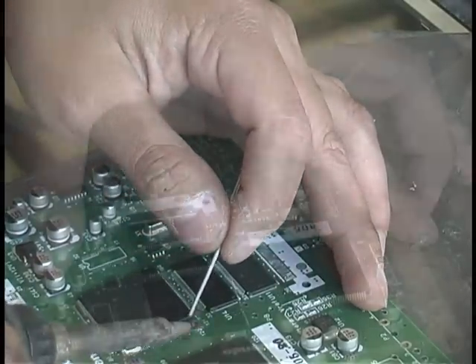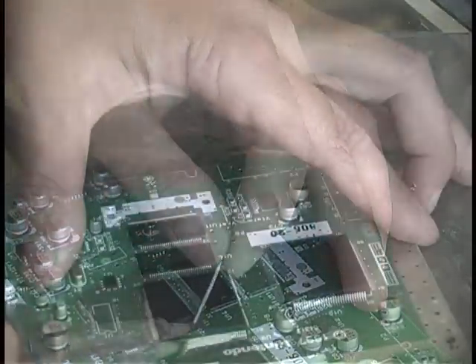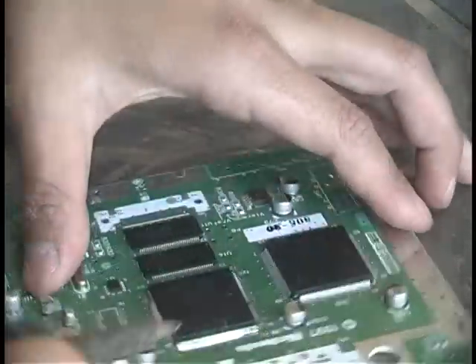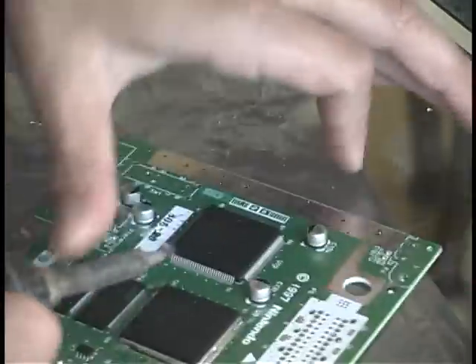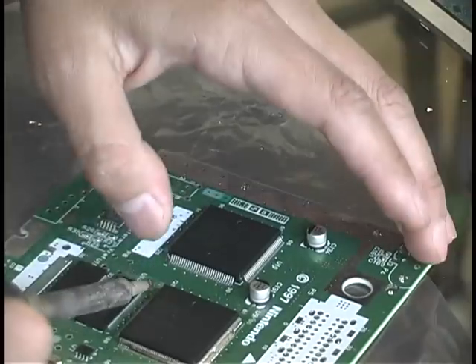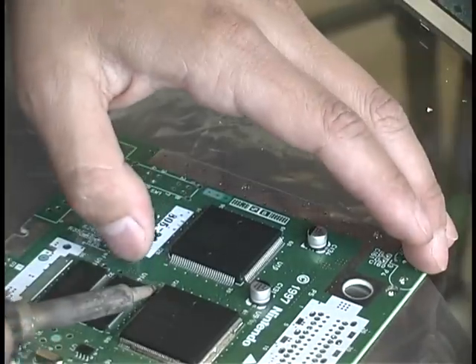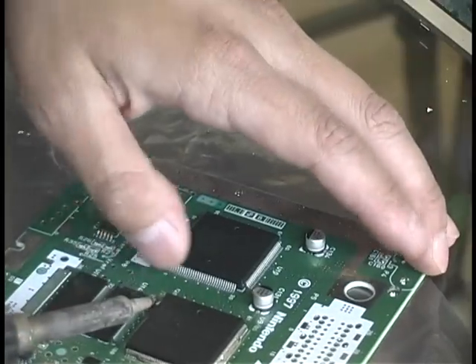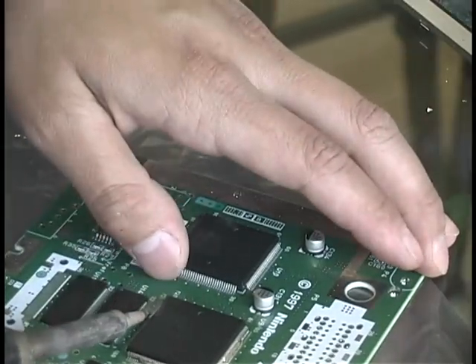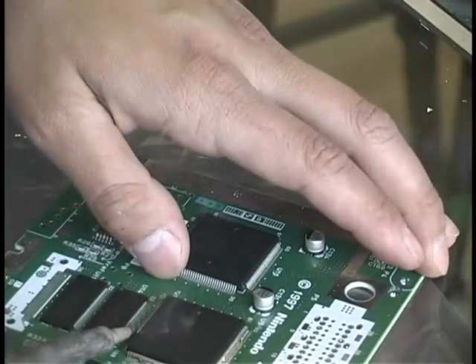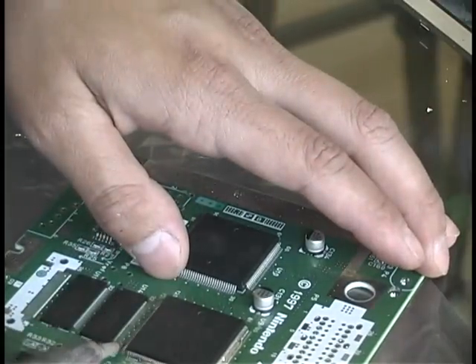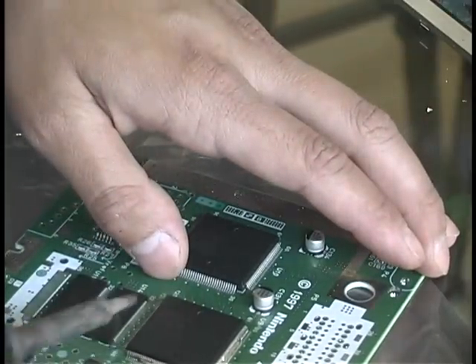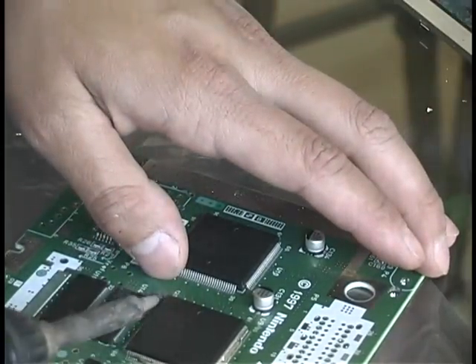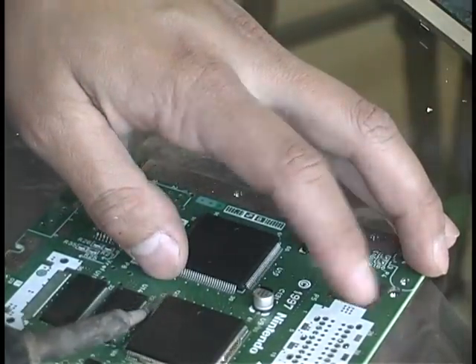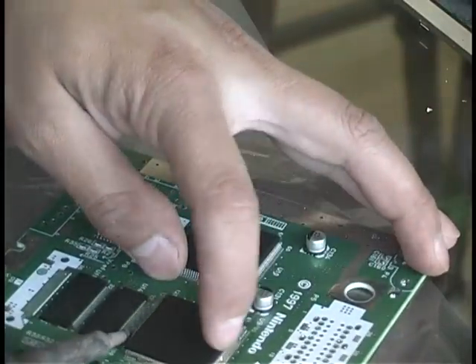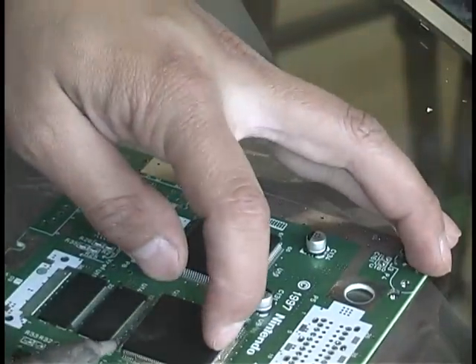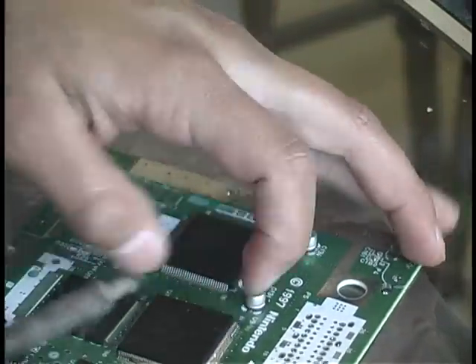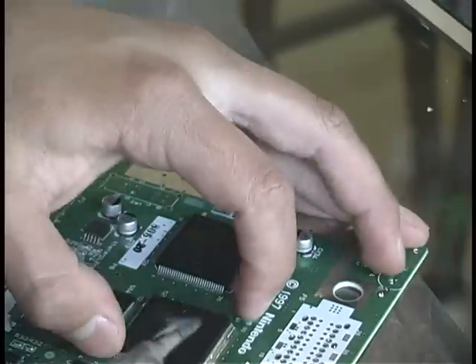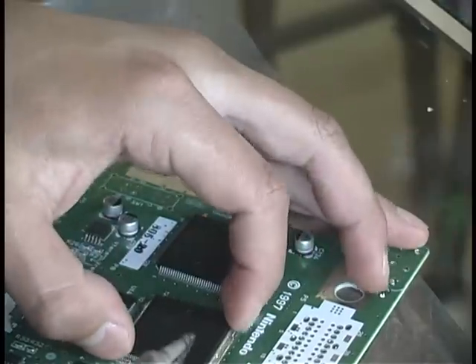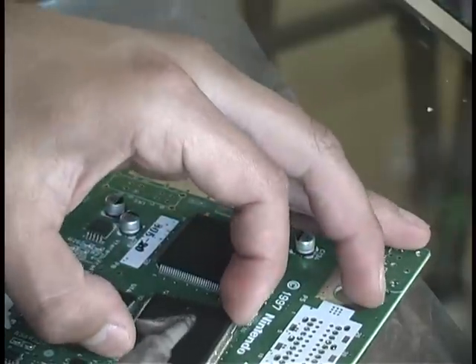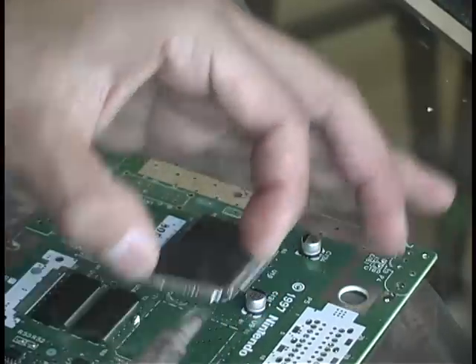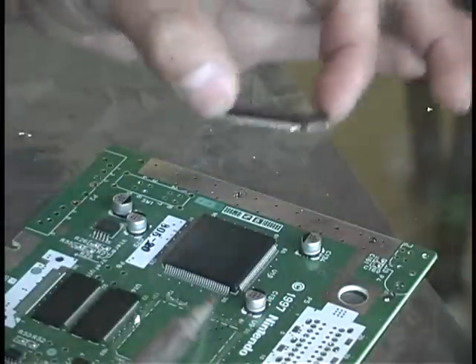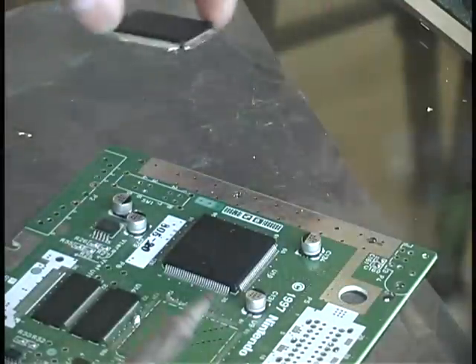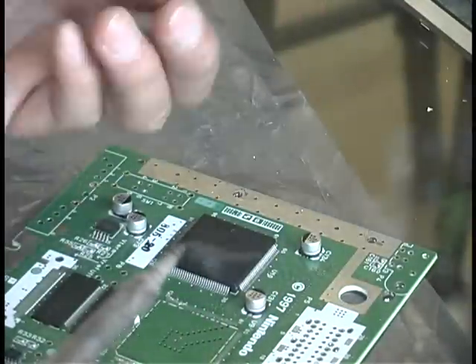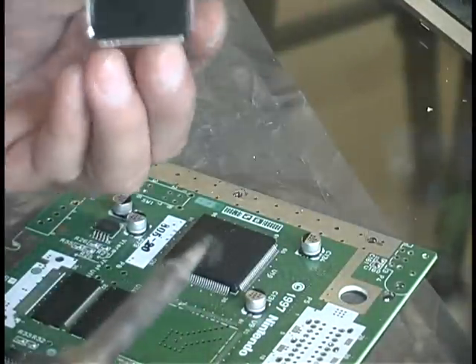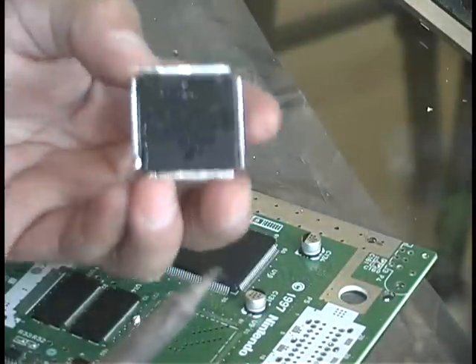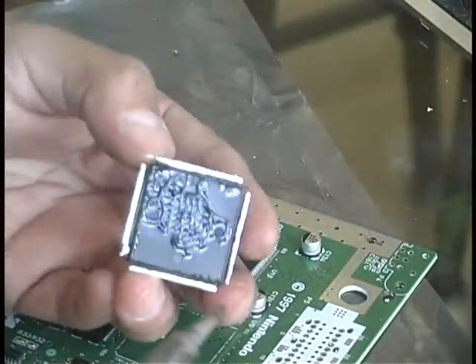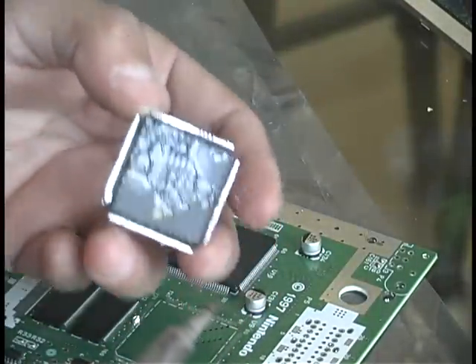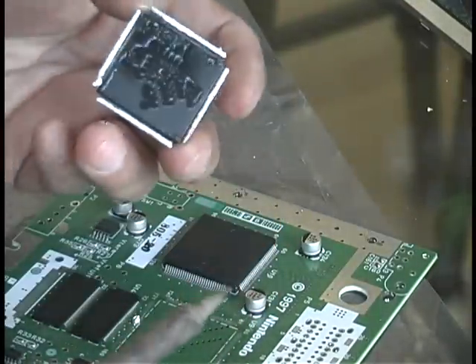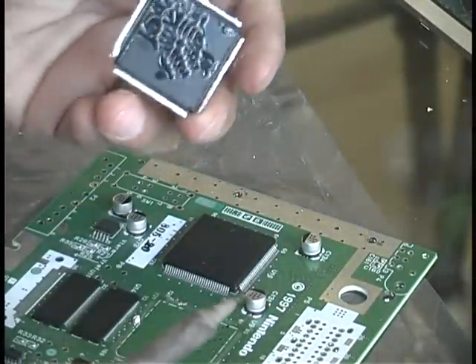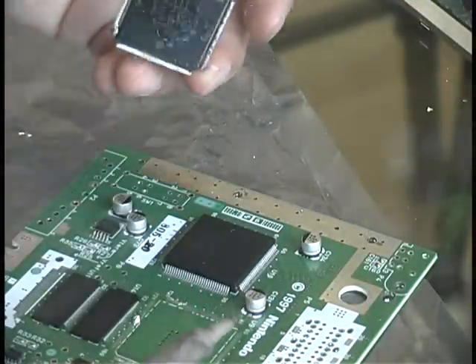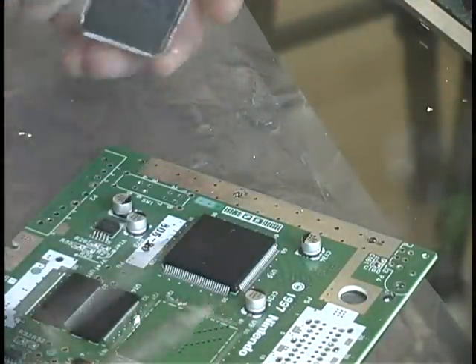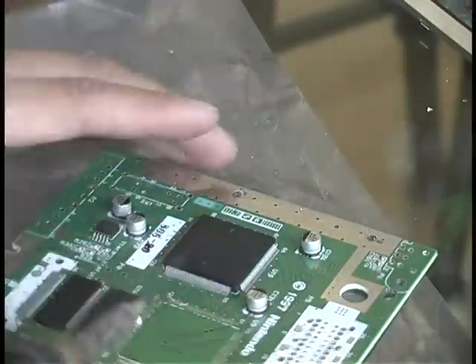Once you've made sure that all the pins have the alloy, heat them up one last time so they're all molten and push your chip right off the board — and it will come right off. No damaged pins.